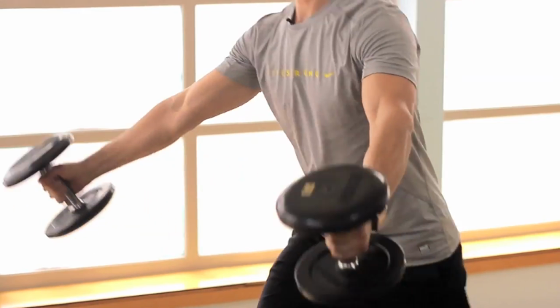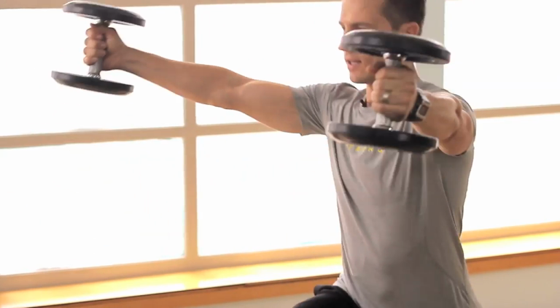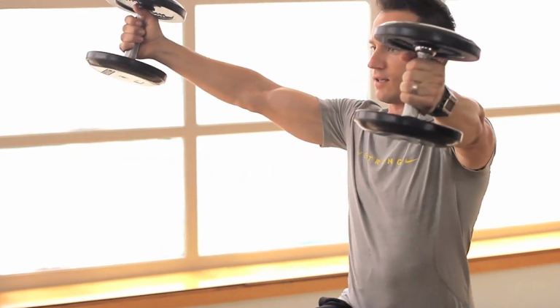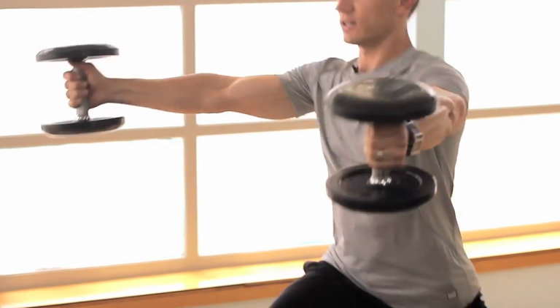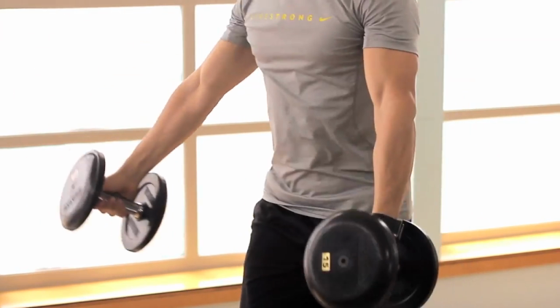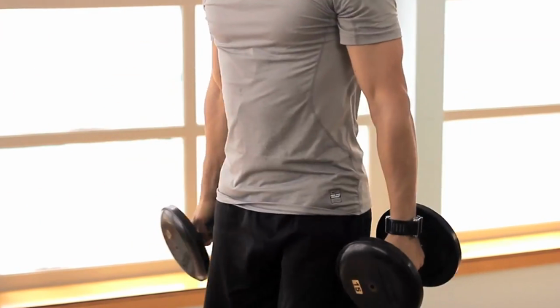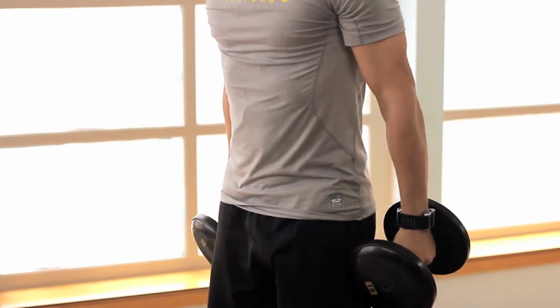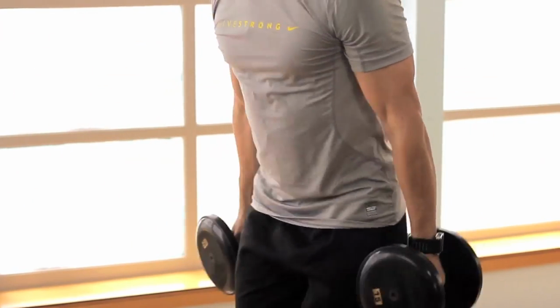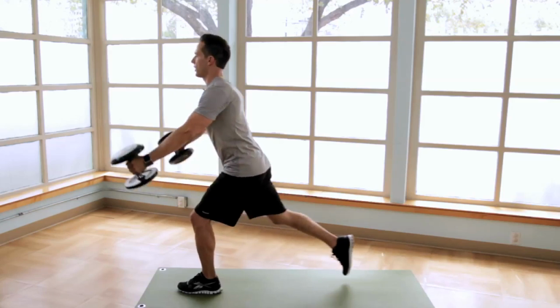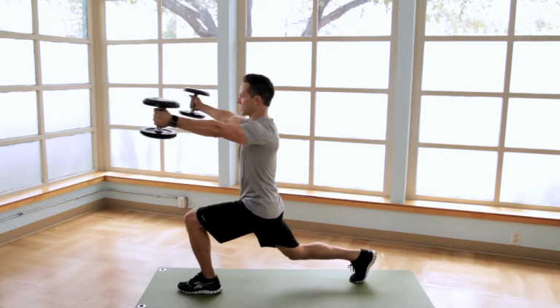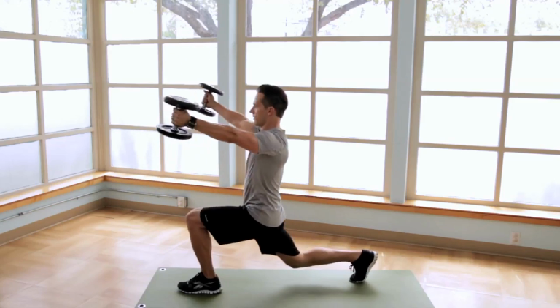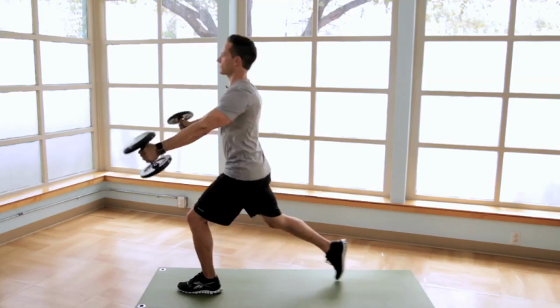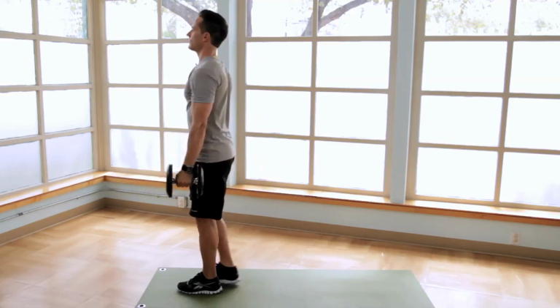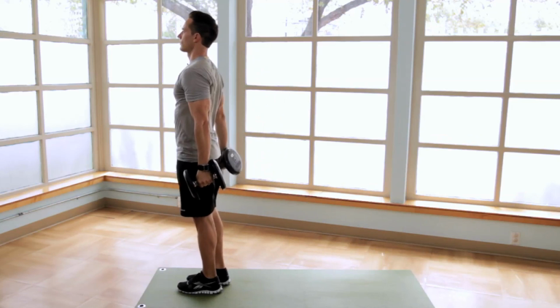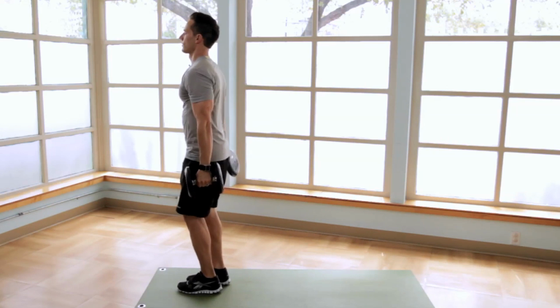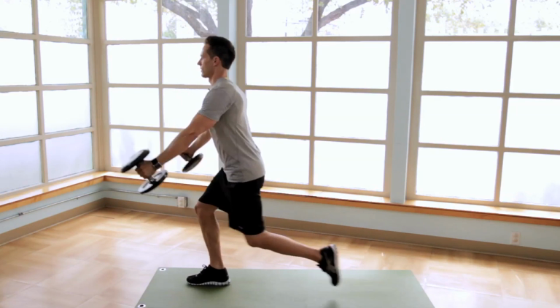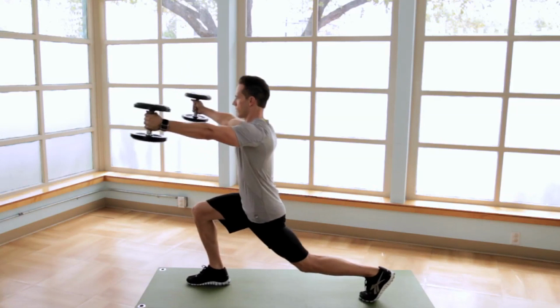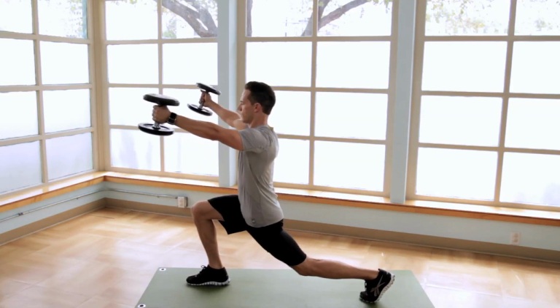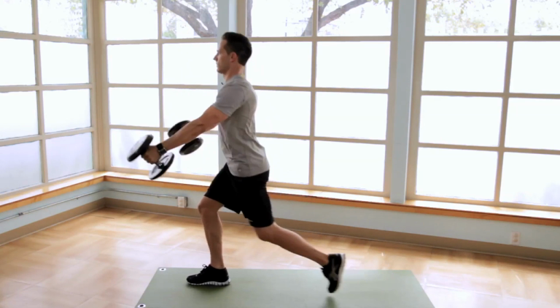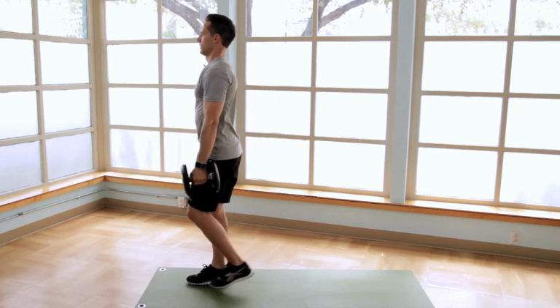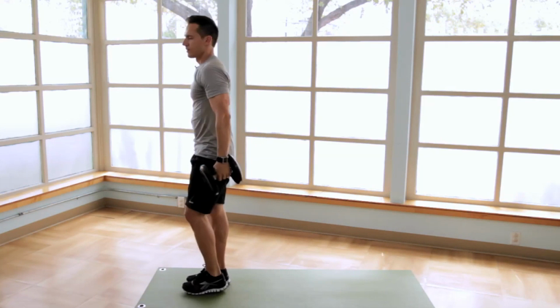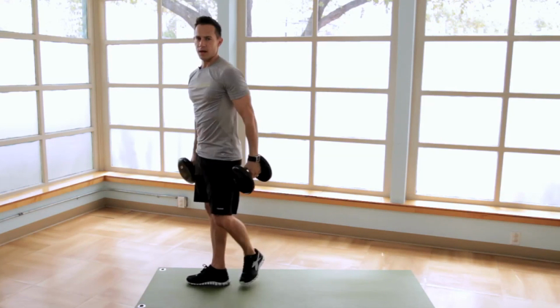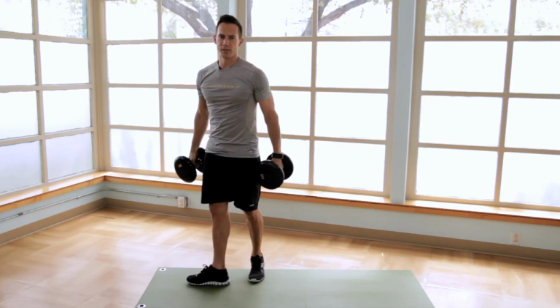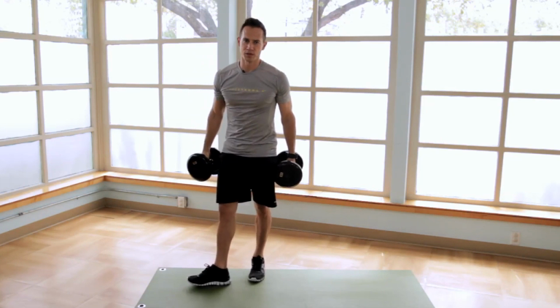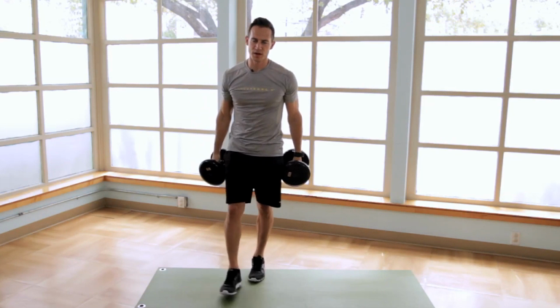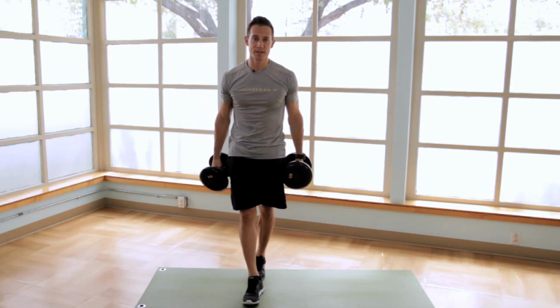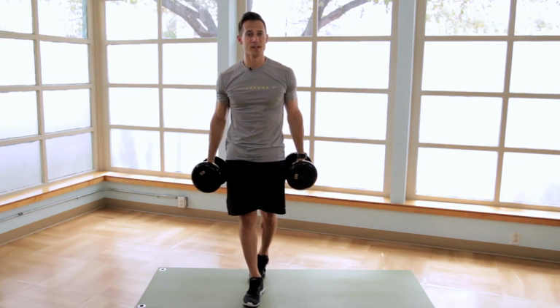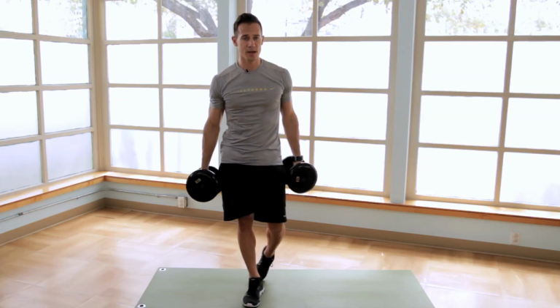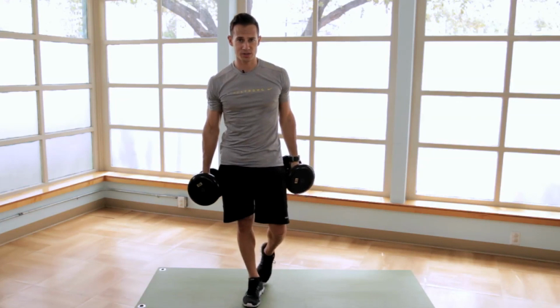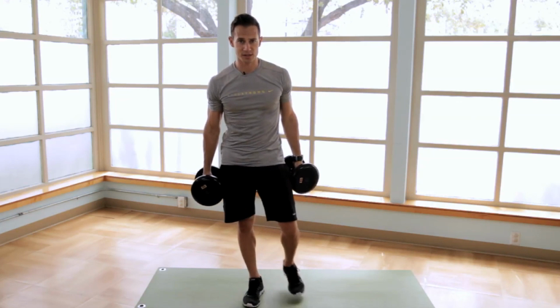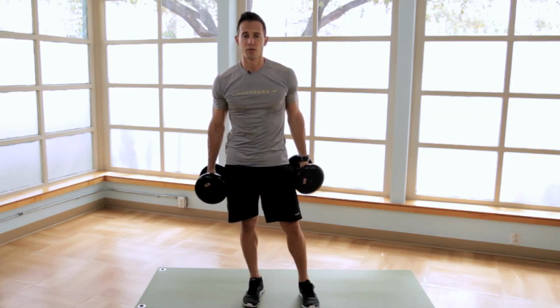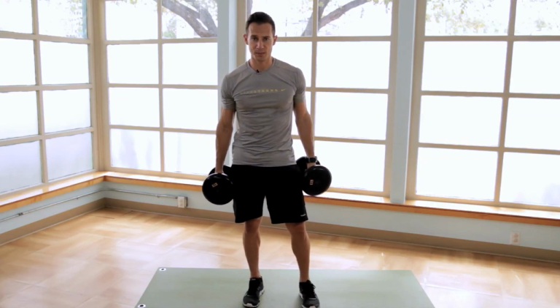Alternating legs during each repetition. I'm Jeremy Shore for LiveStrong.com and this has been Dumbbell Exercises for Baseball.